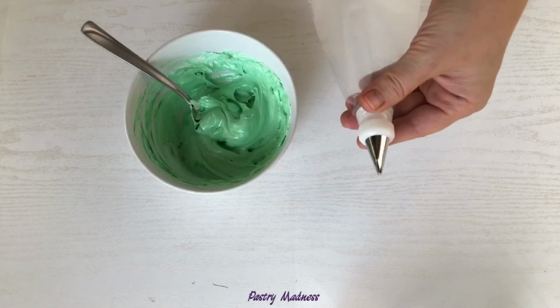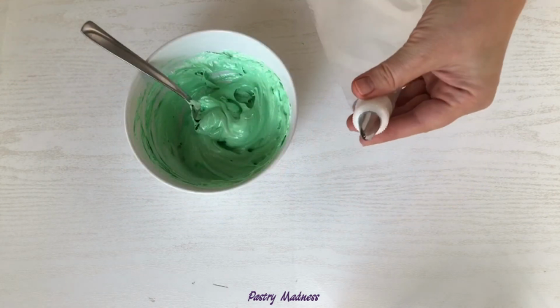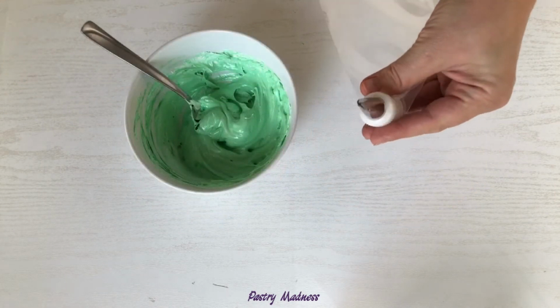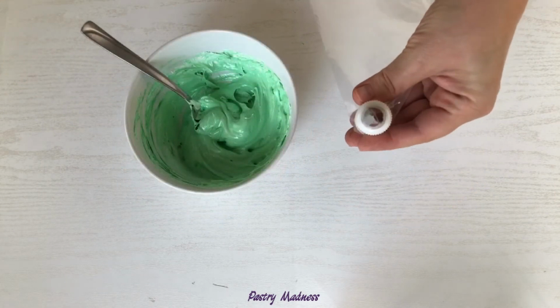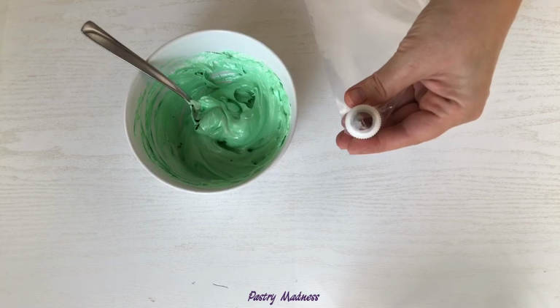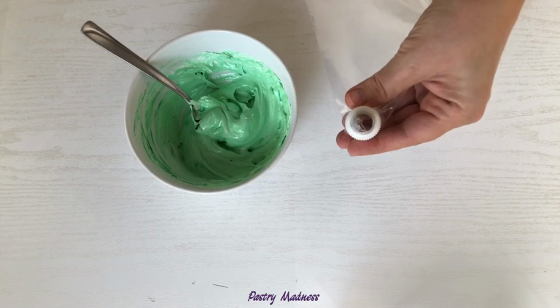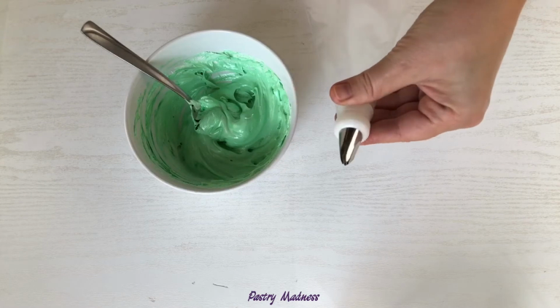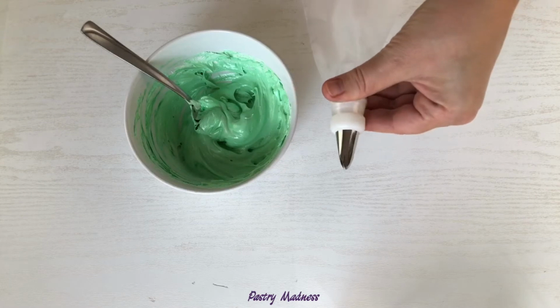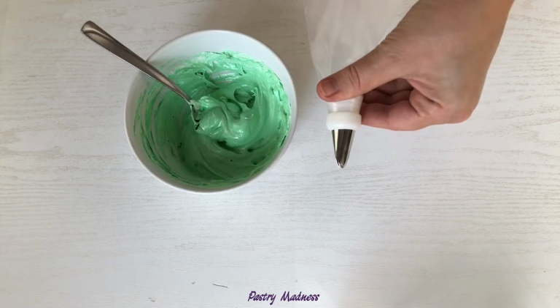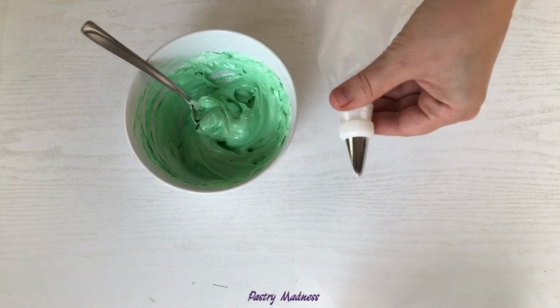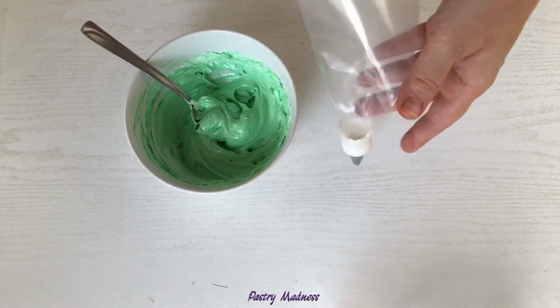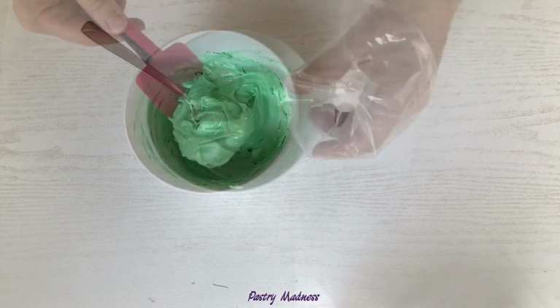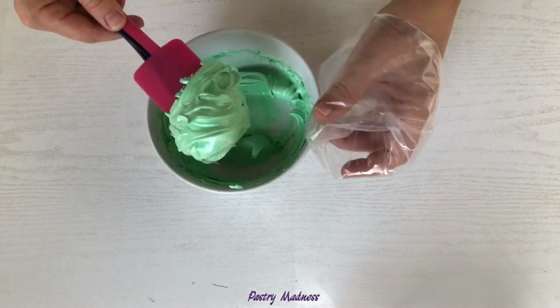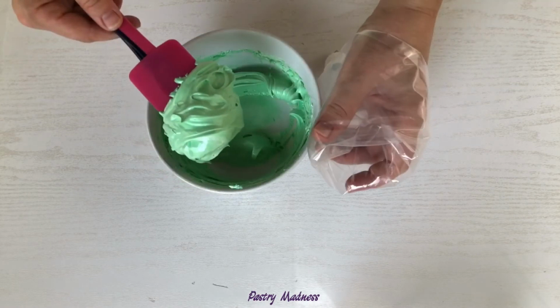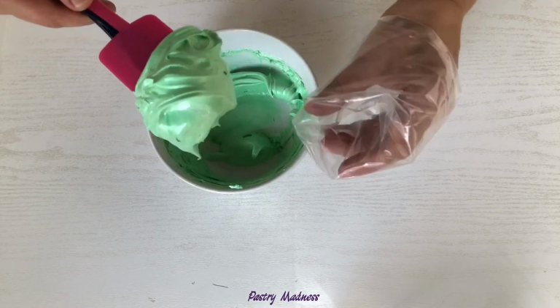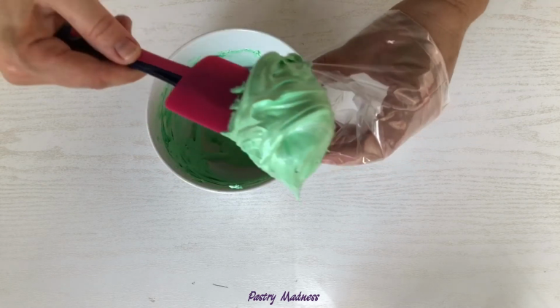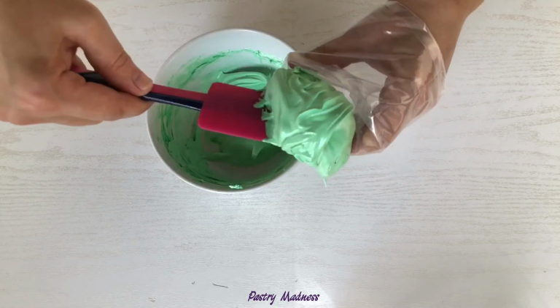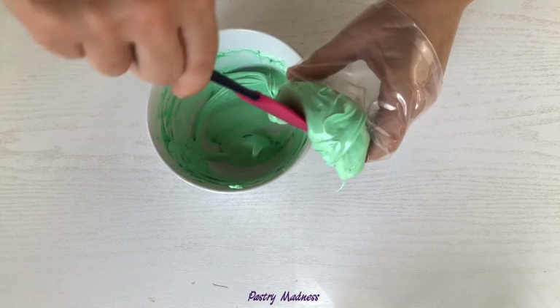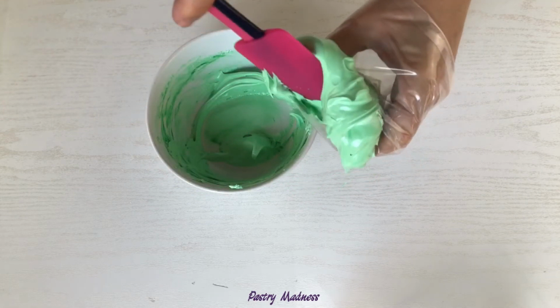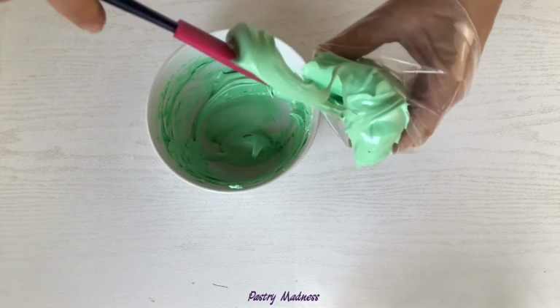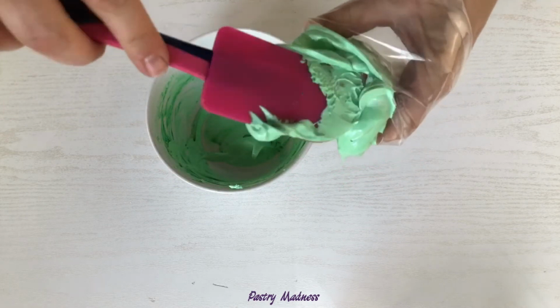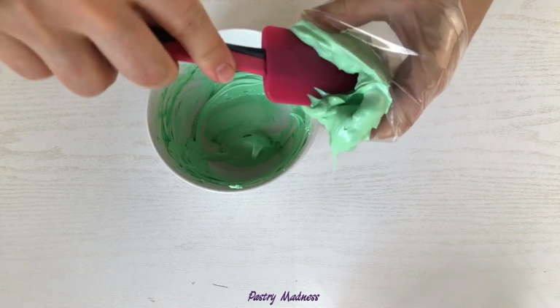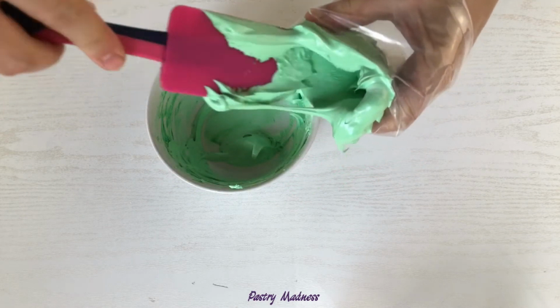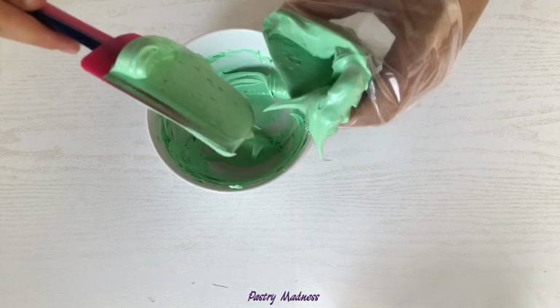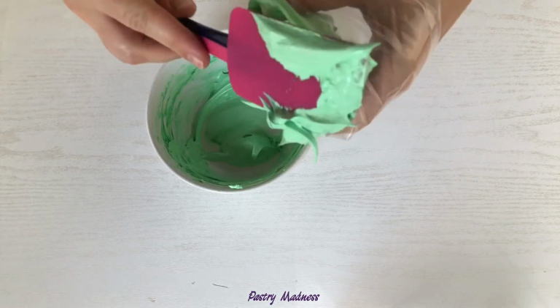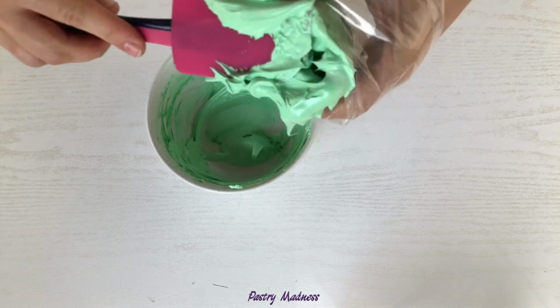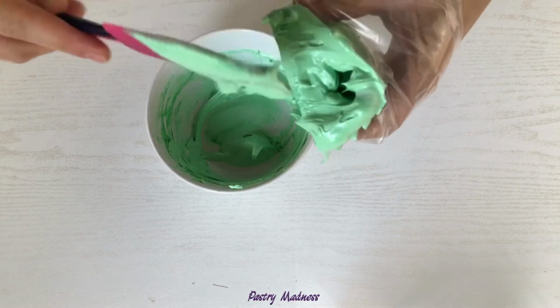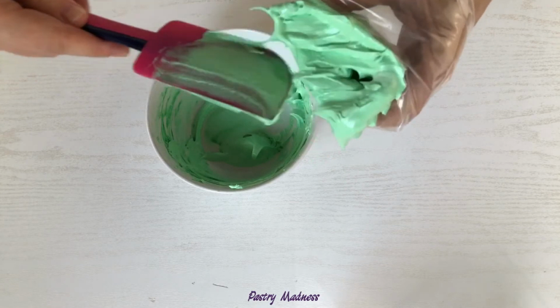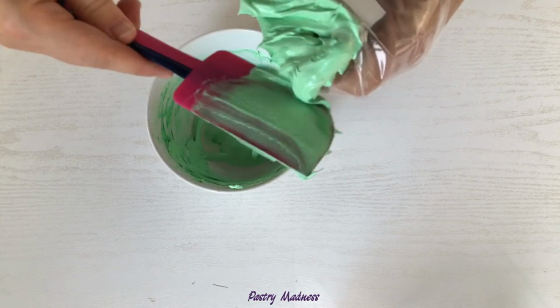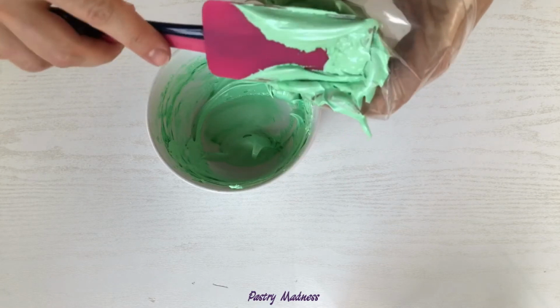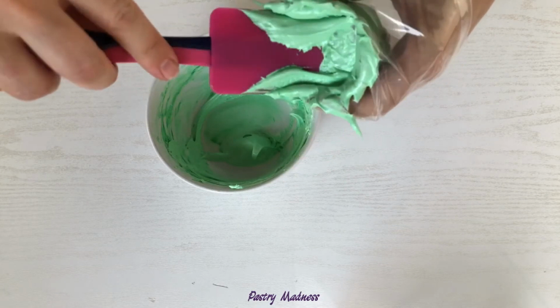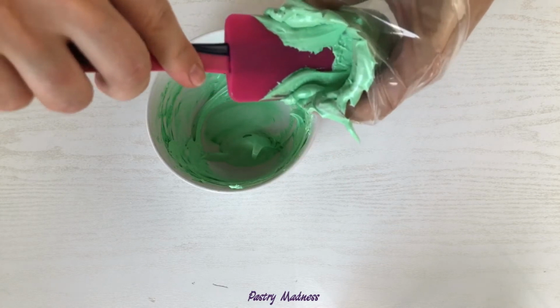Transfer the green meringue into a piping bag fitted with piping tip number 352 to make some leaves on top of the pumpkins for a finished look.